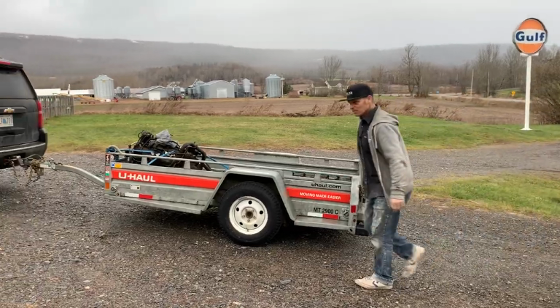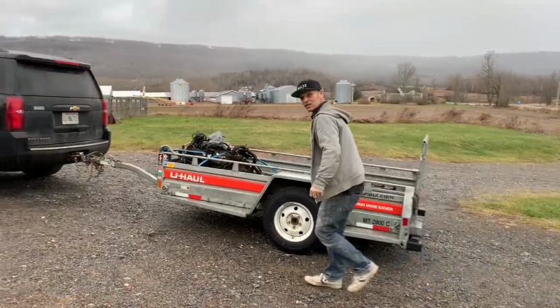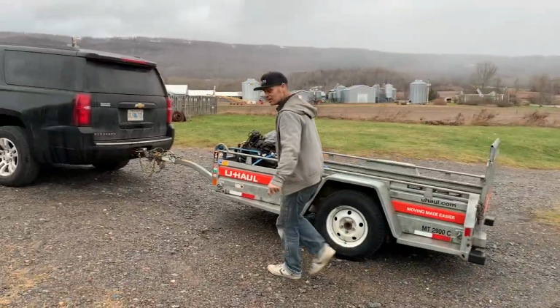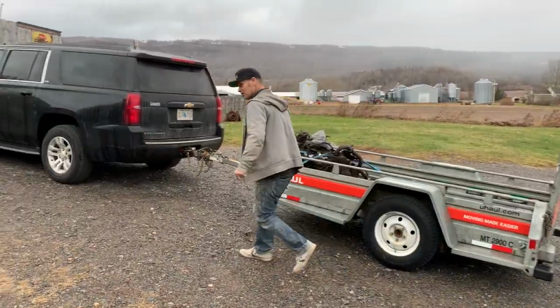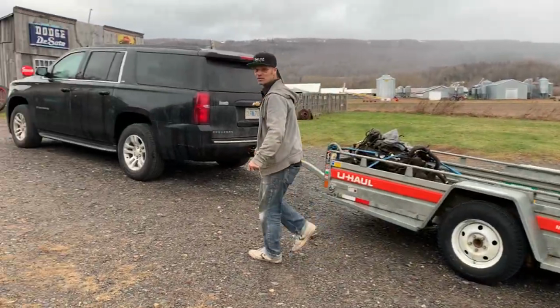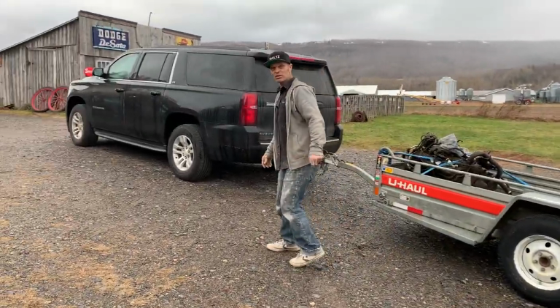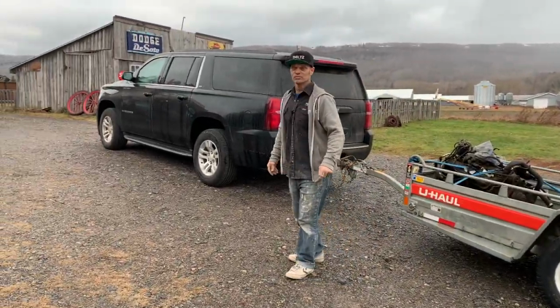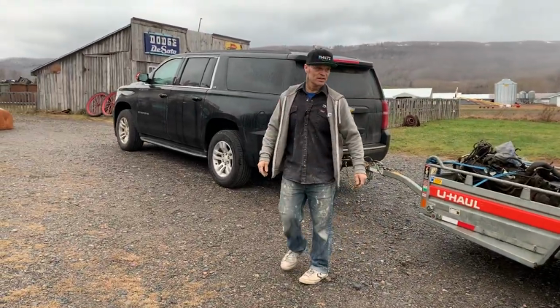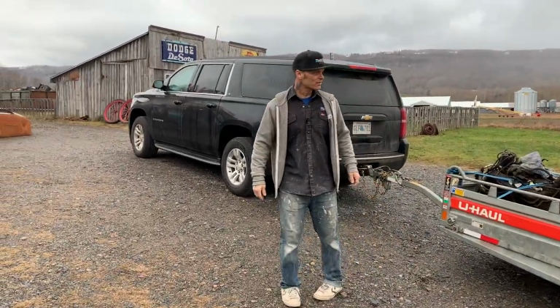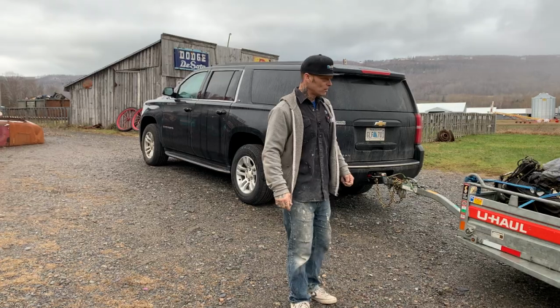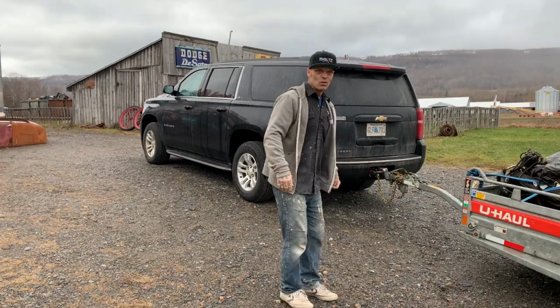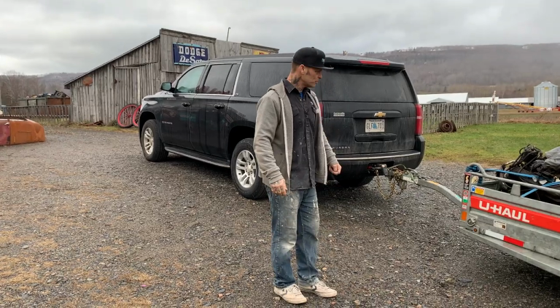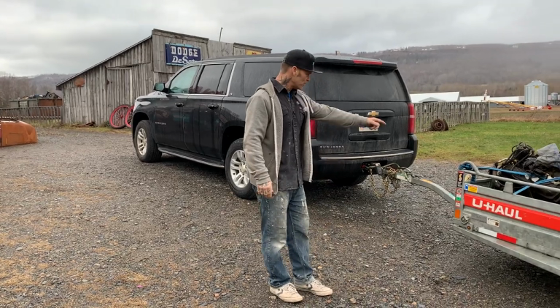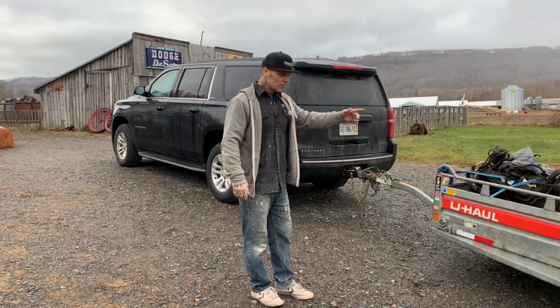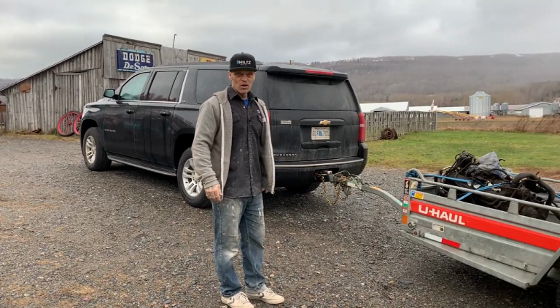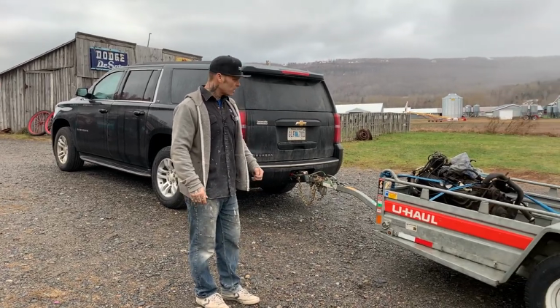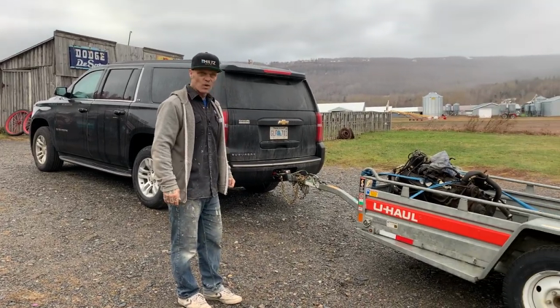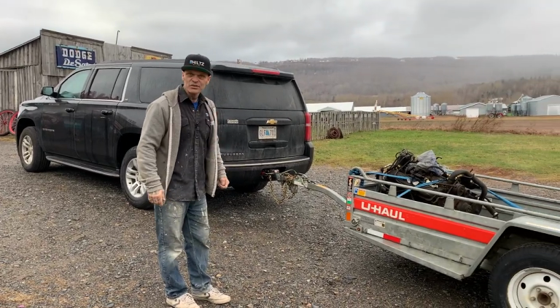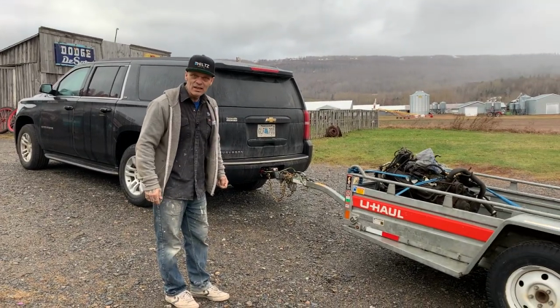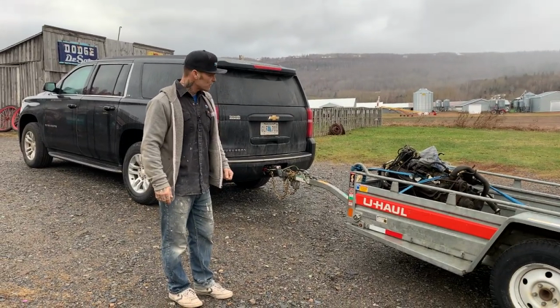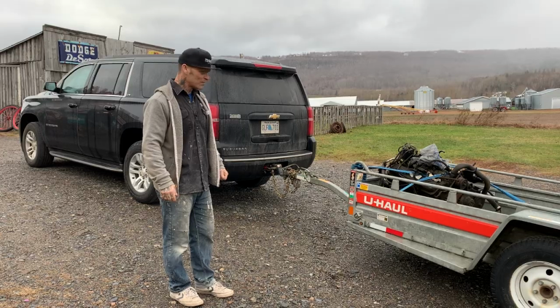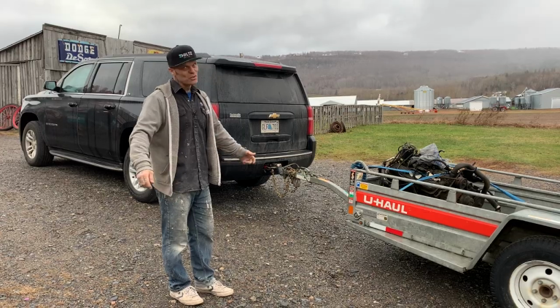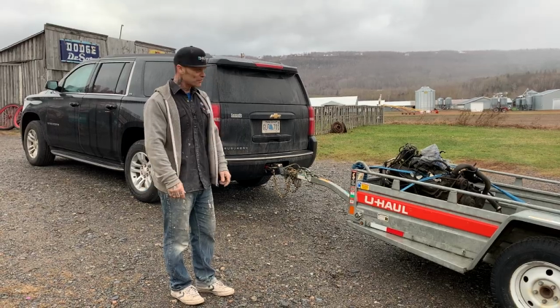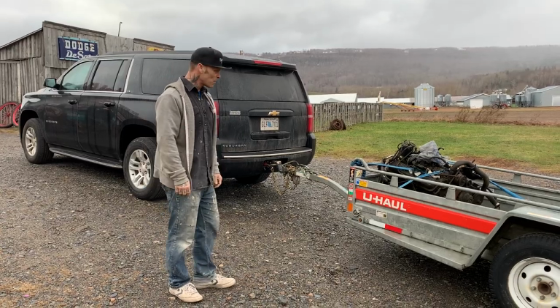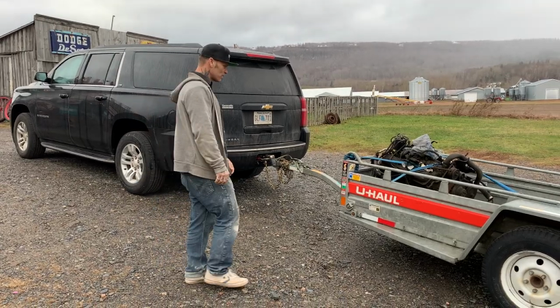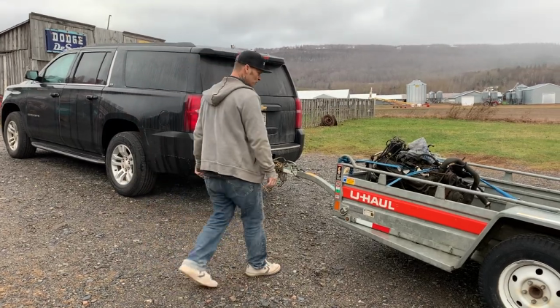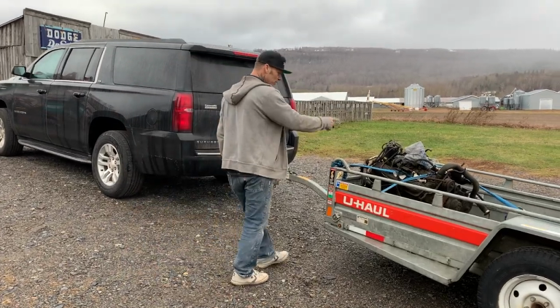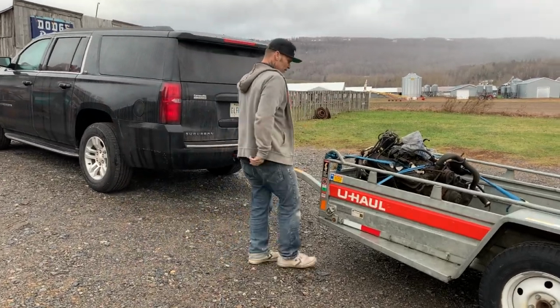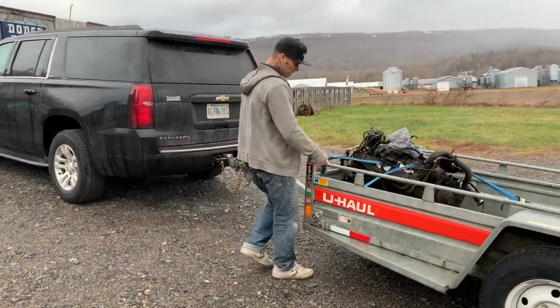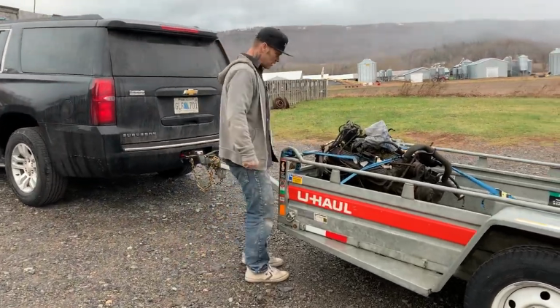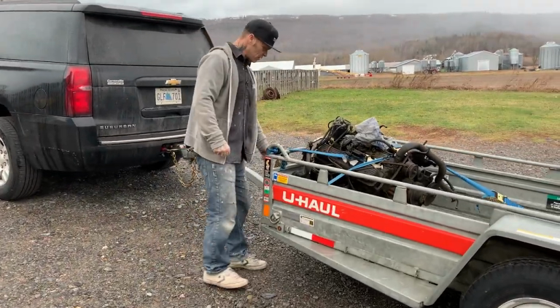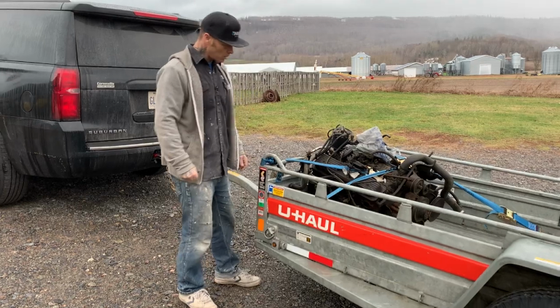We're getting in late. Woke up this morning — or last night I guess — looking on the old goob tube and found a small block for $100. So me and Joelyan got up first thing this morning, got a little trailer, and went and got this $100 small block.